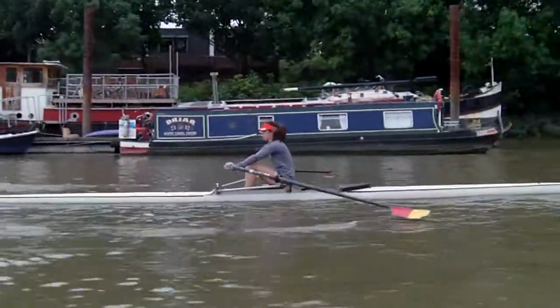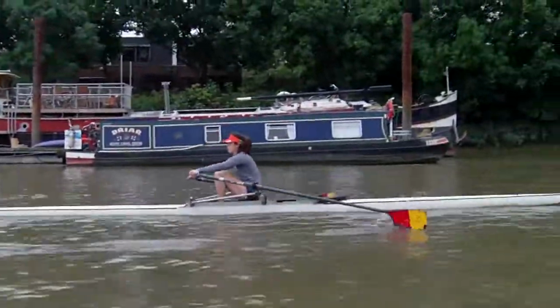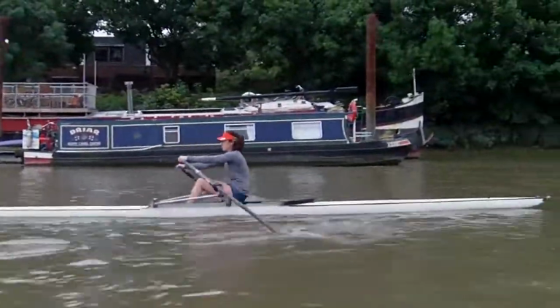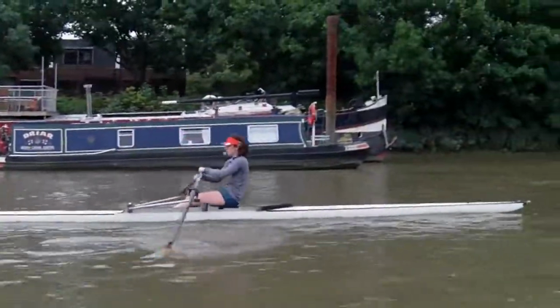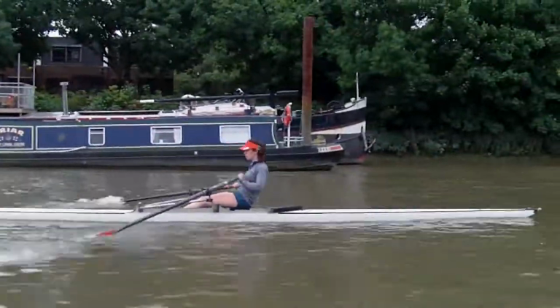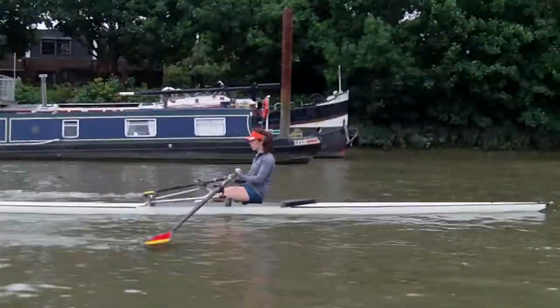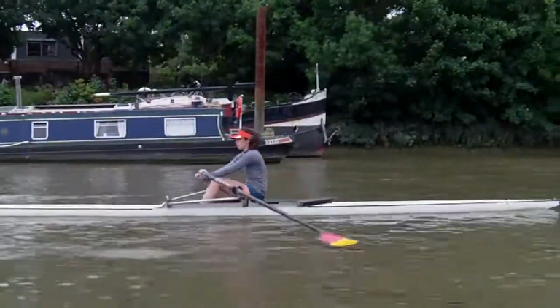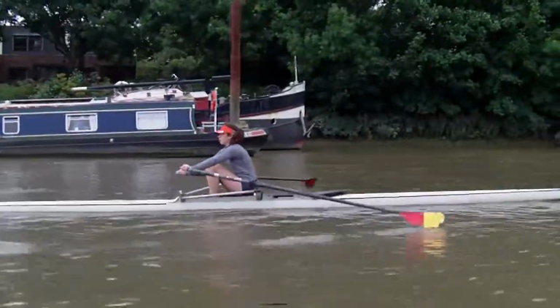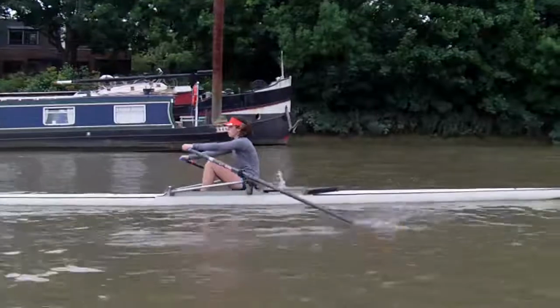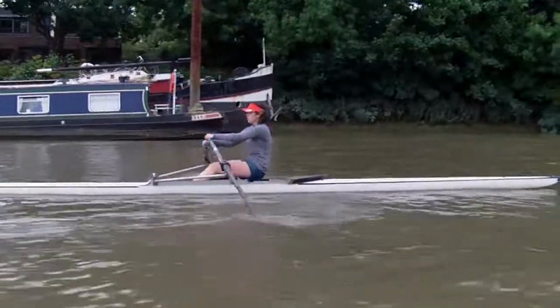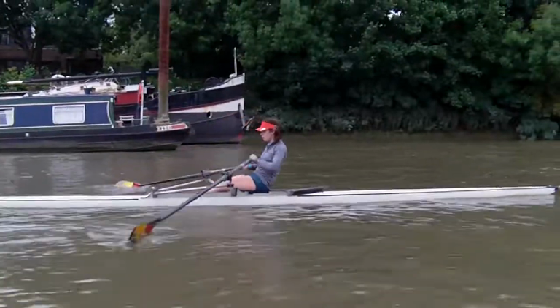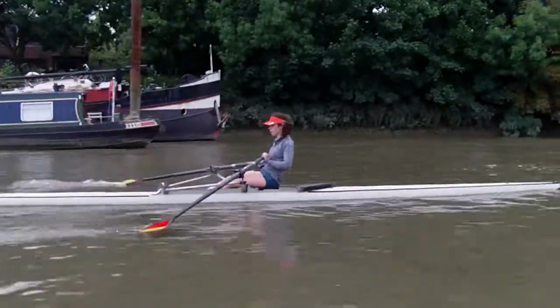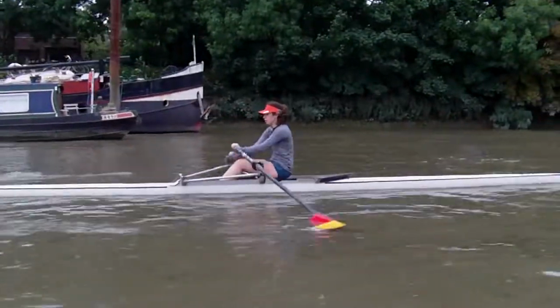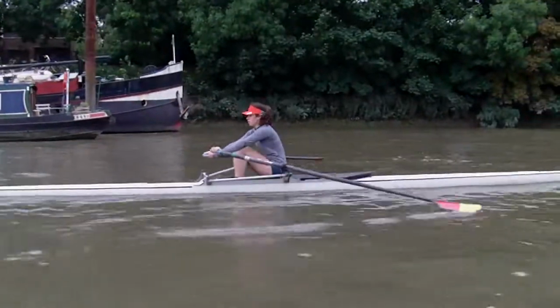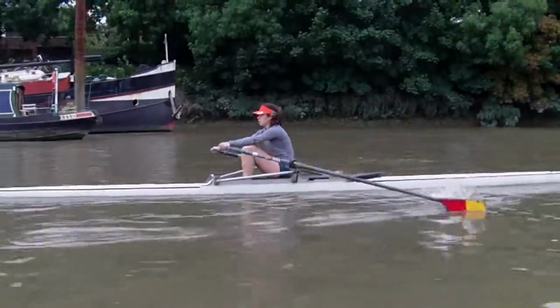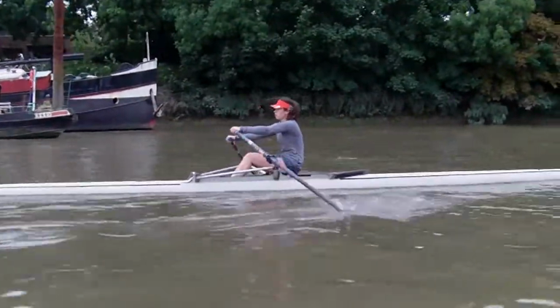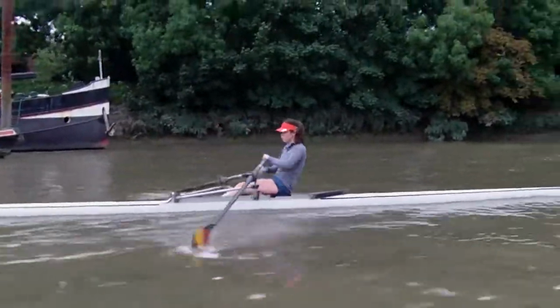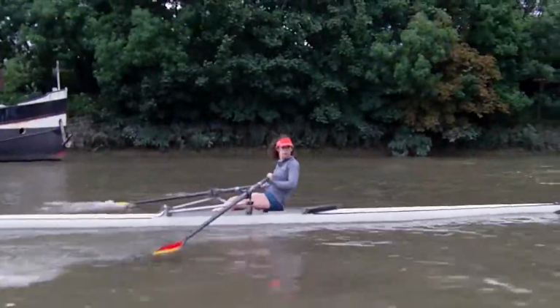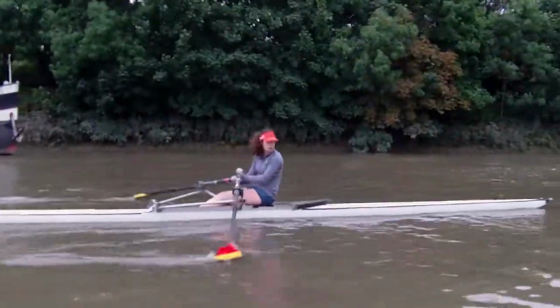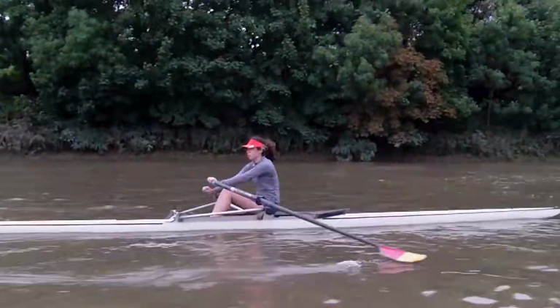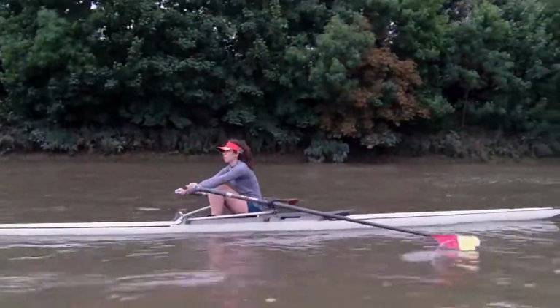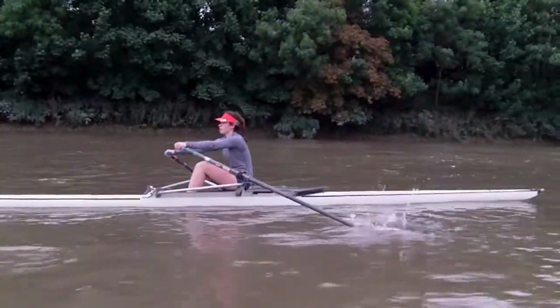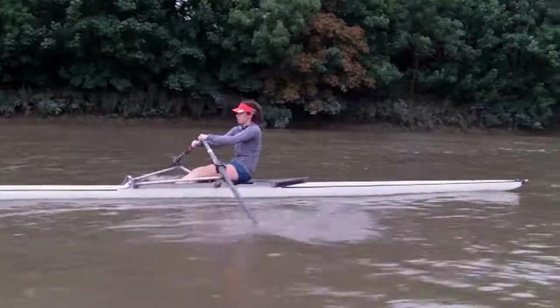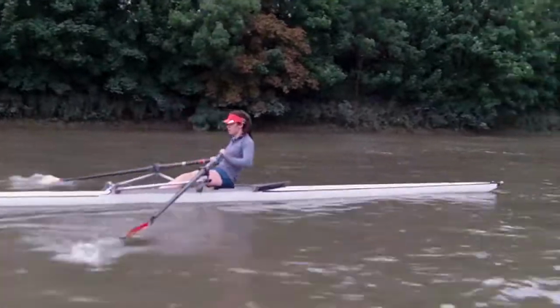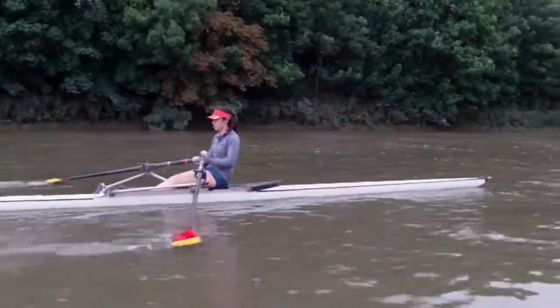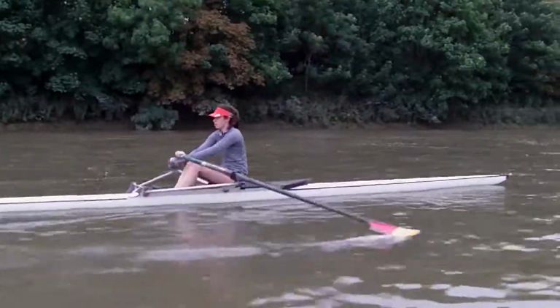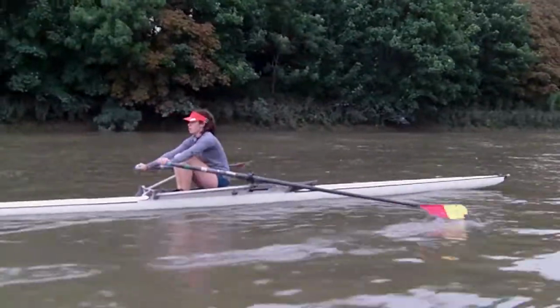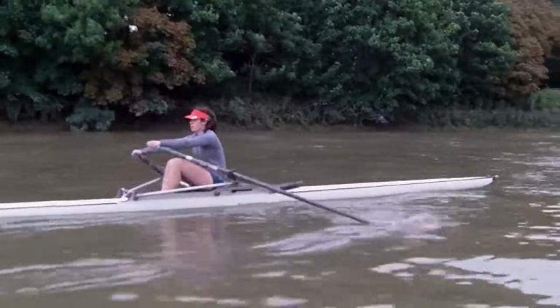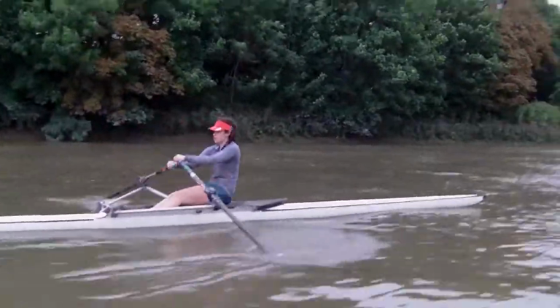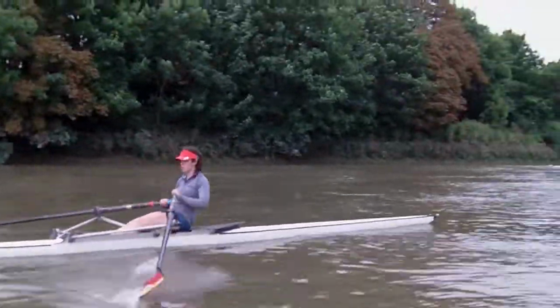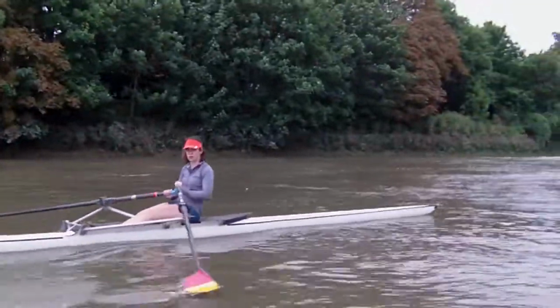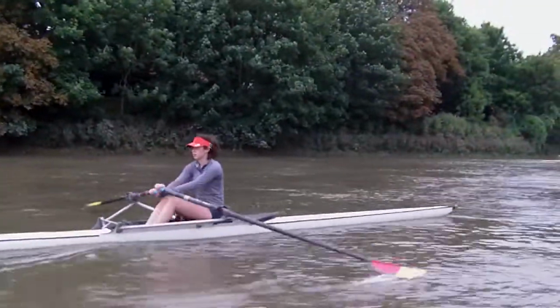It's good at opening the chest, and then just tuck yourself into the bank.